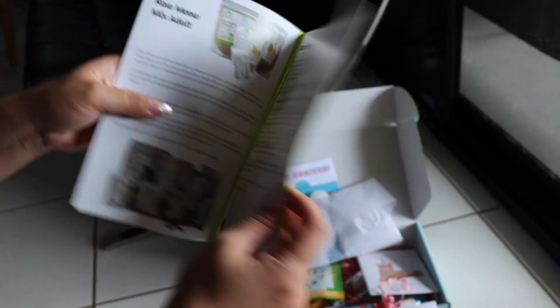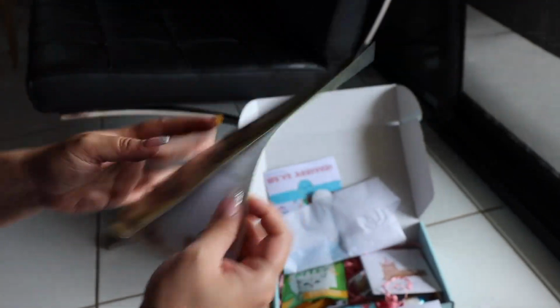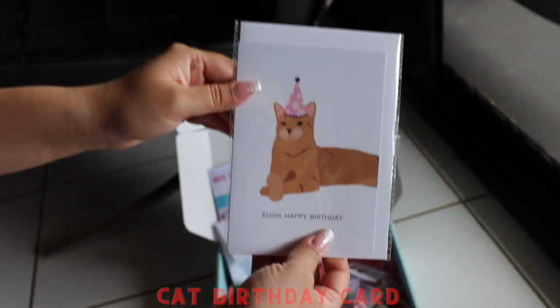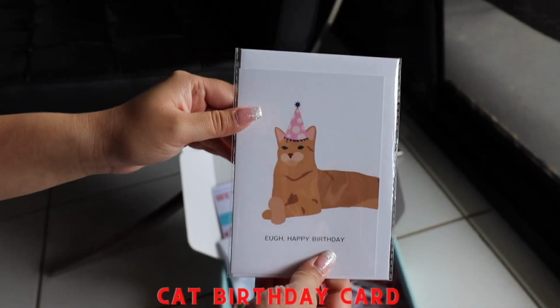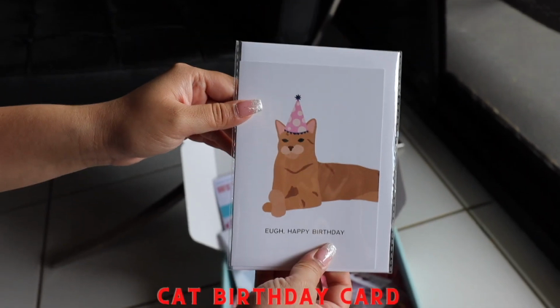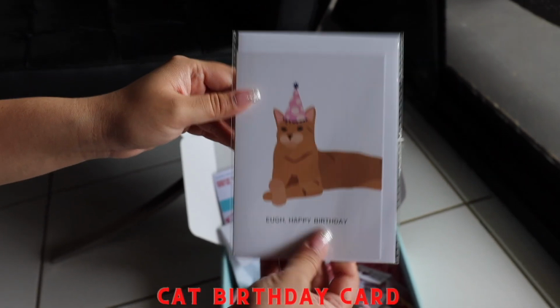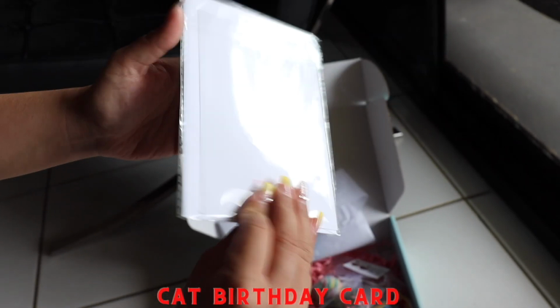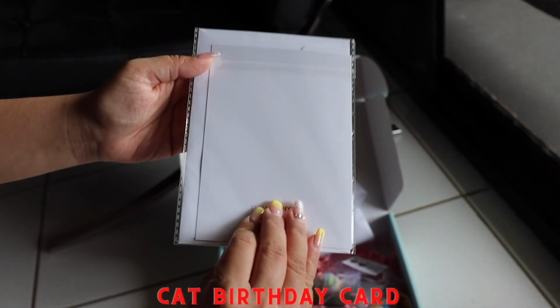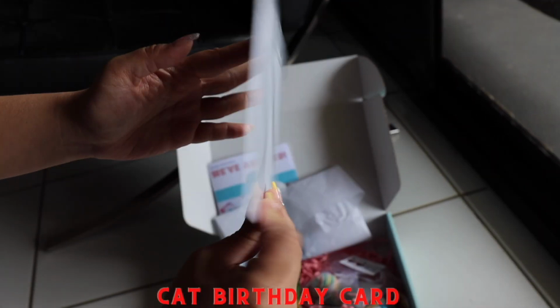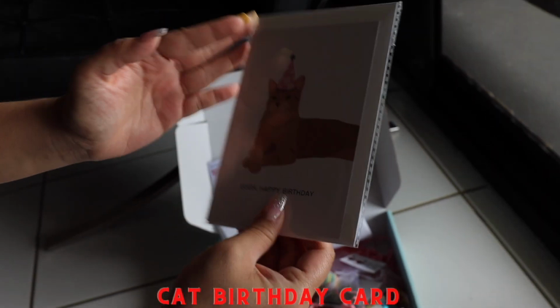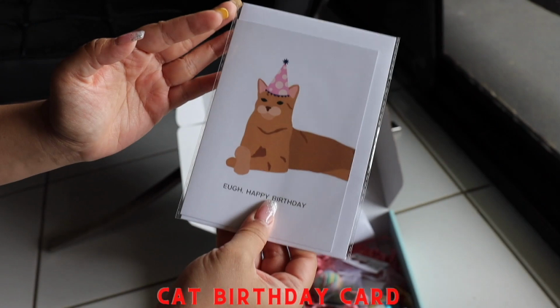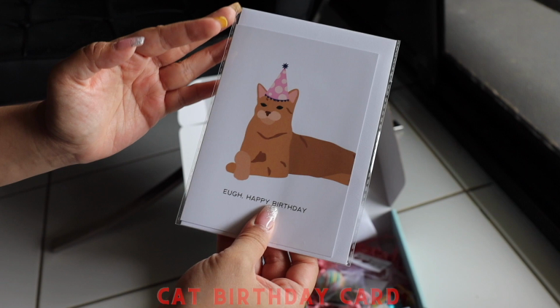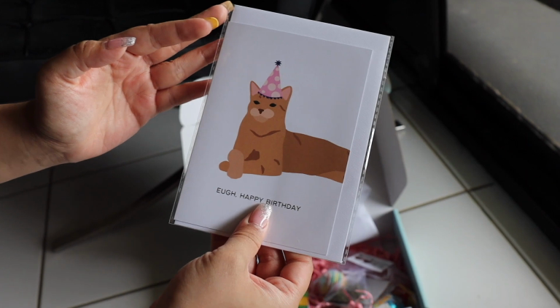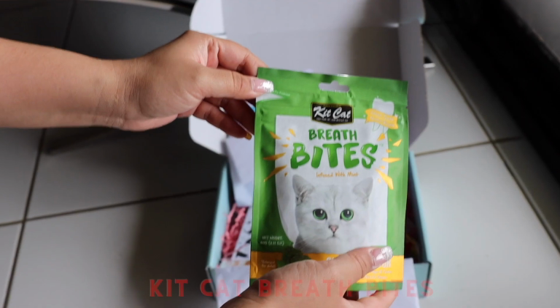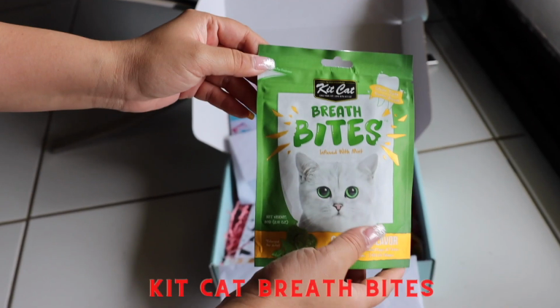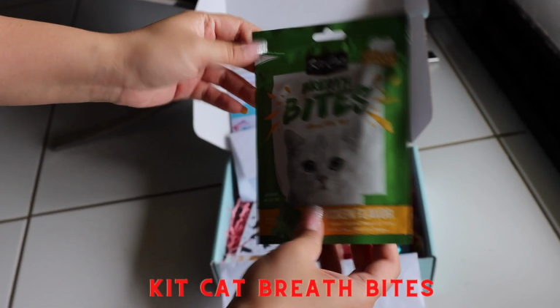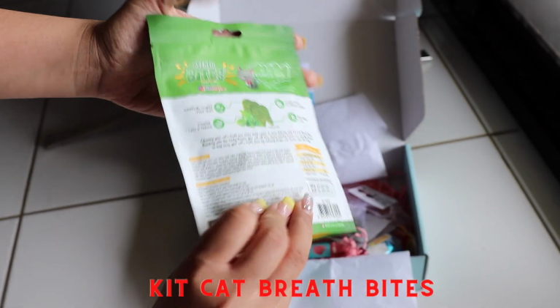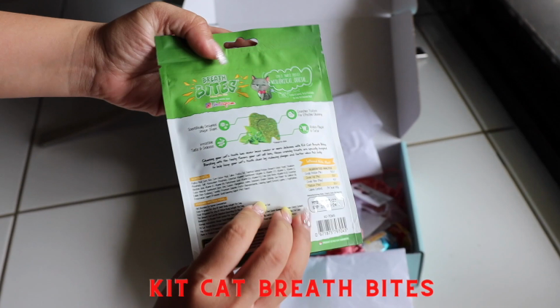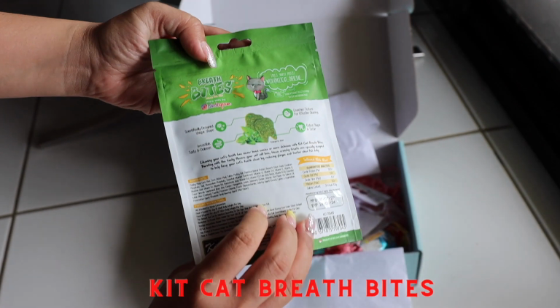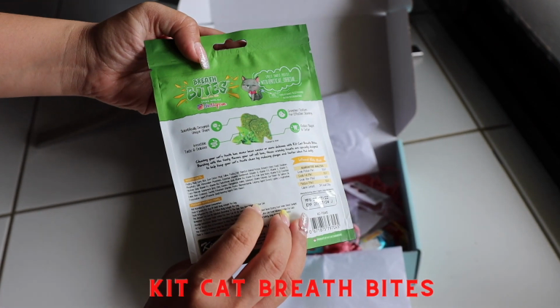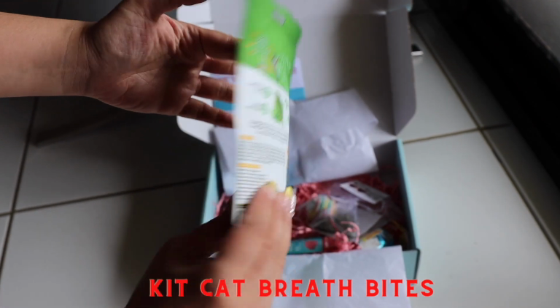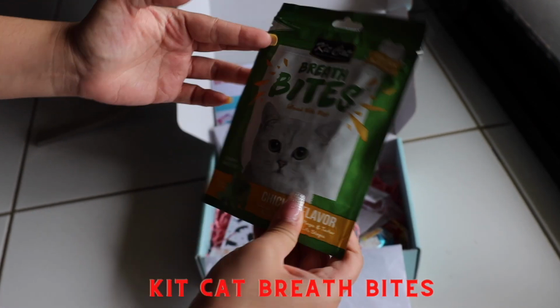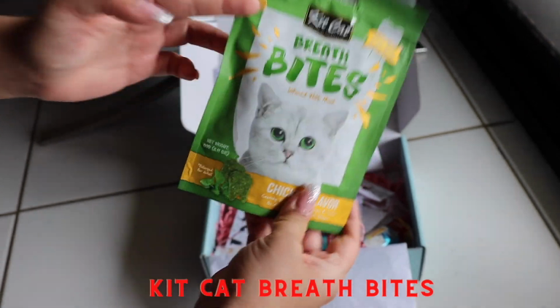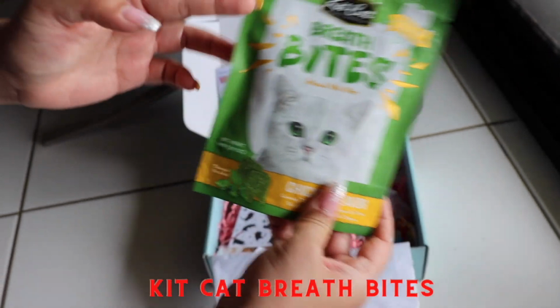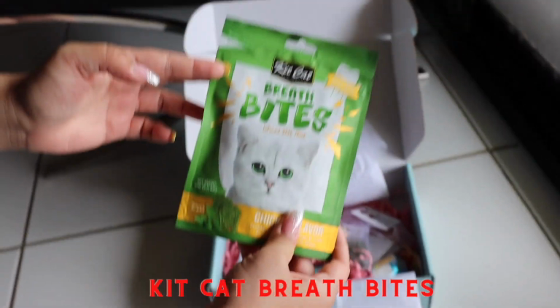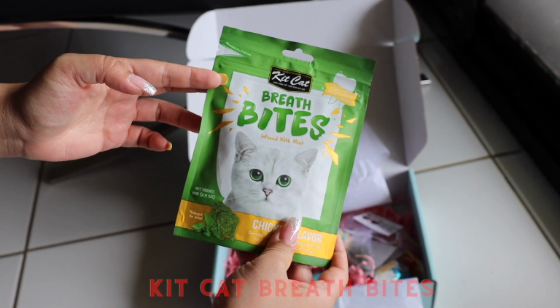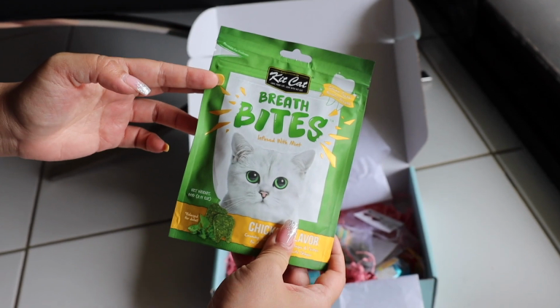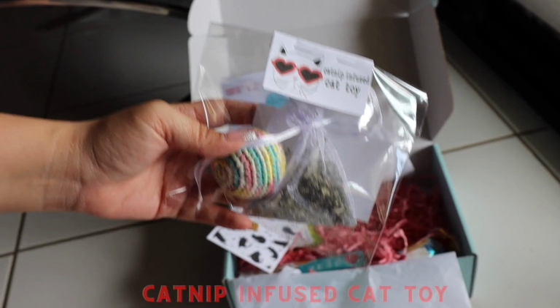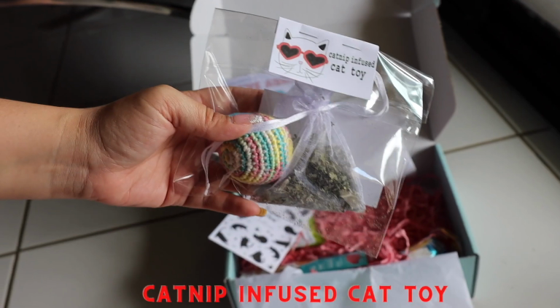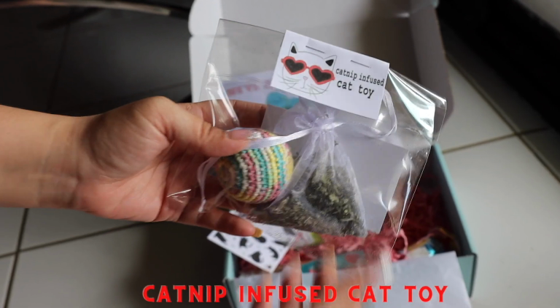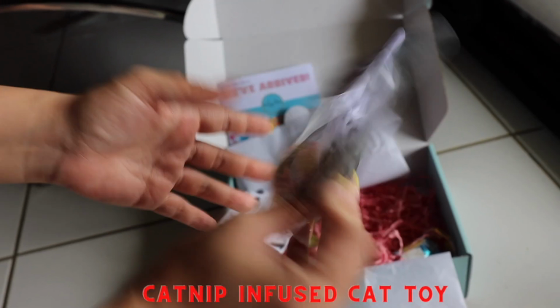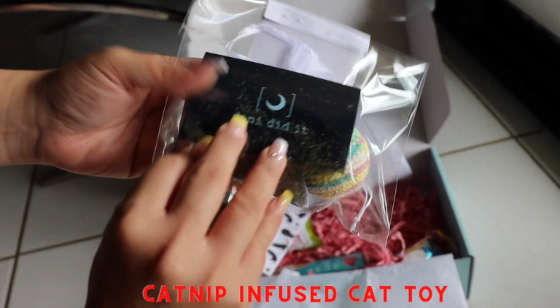The third item is a cat birthday card from Pops Press — very cute. The next one after that is cat breath bites from Kit Kat Official. The fifth item is a catnip confused cat toy made by Danny.